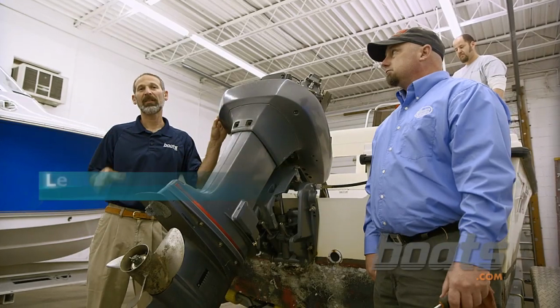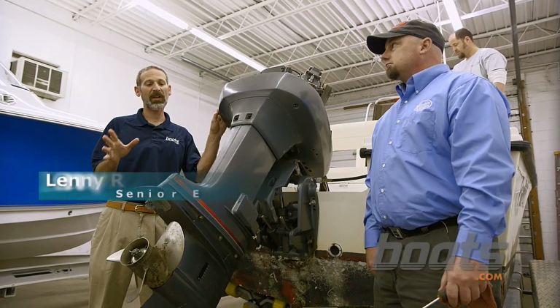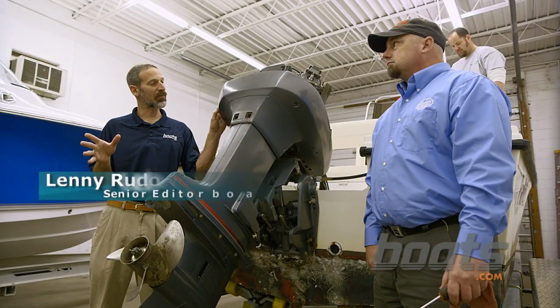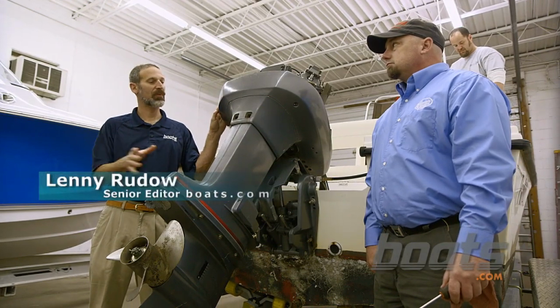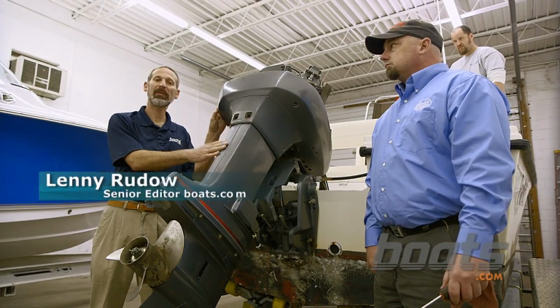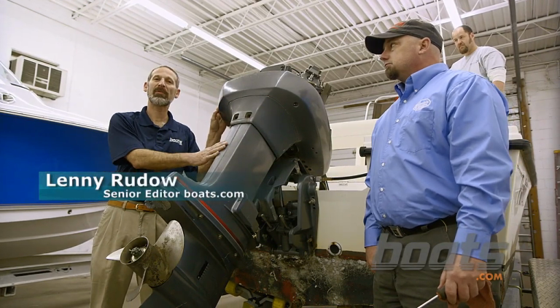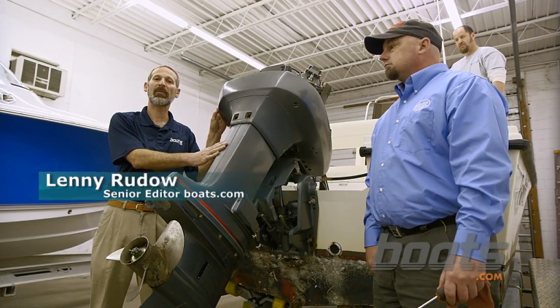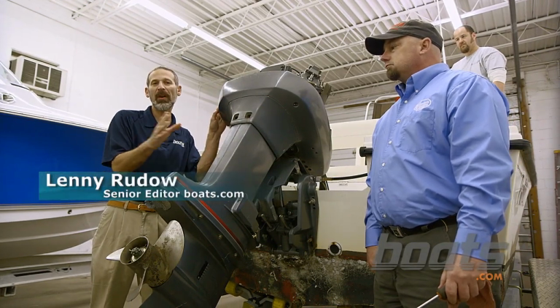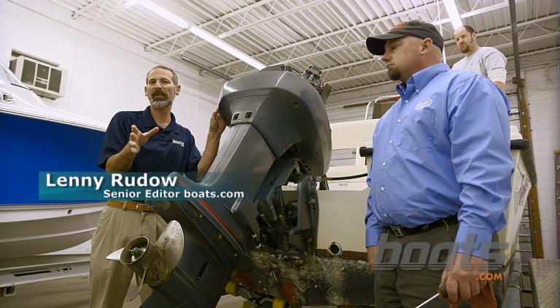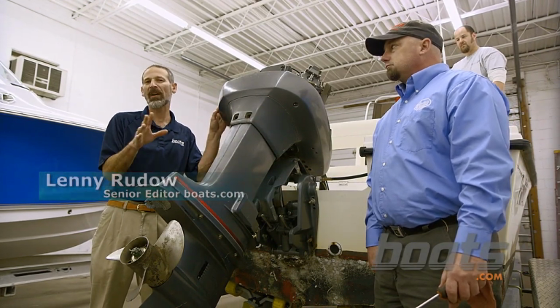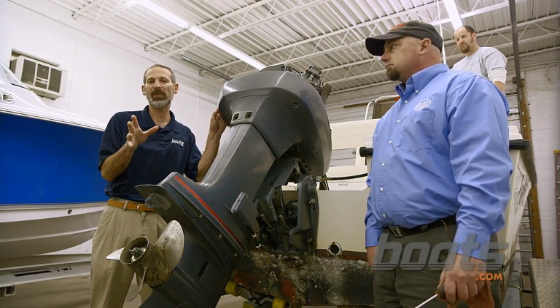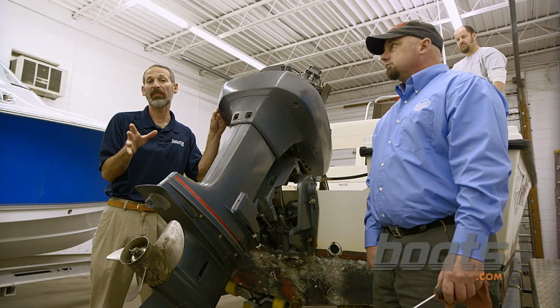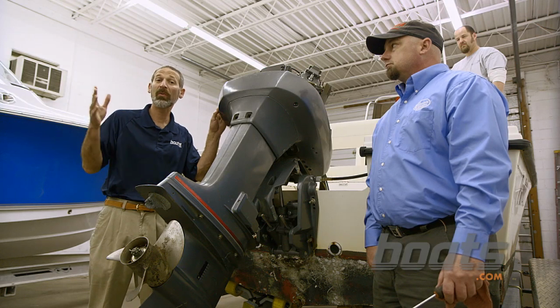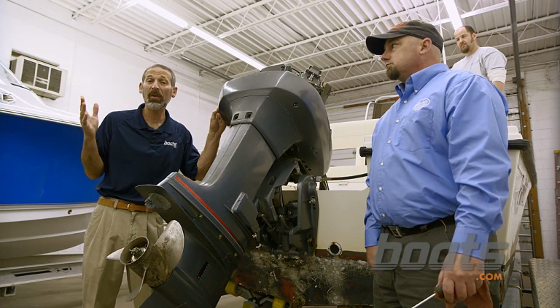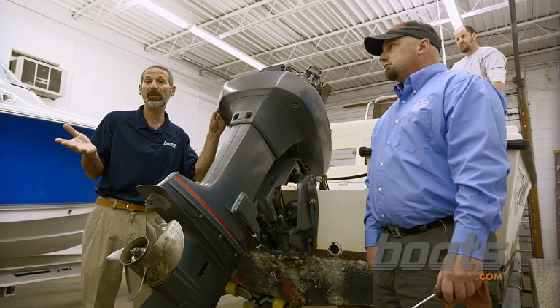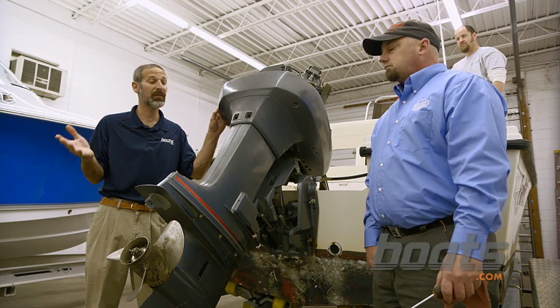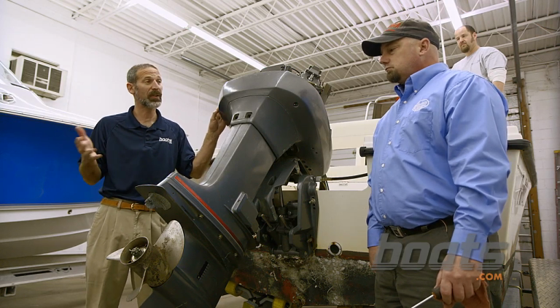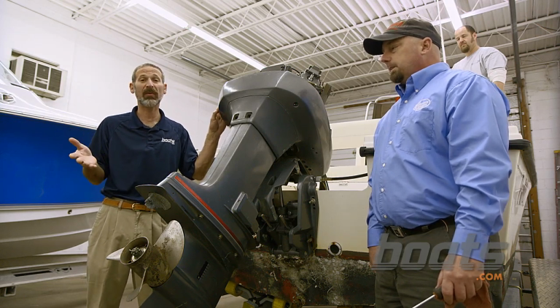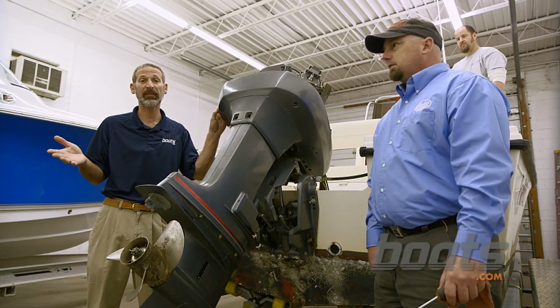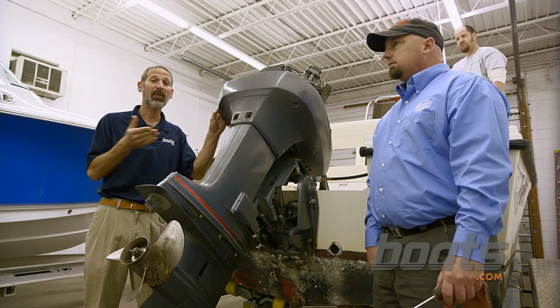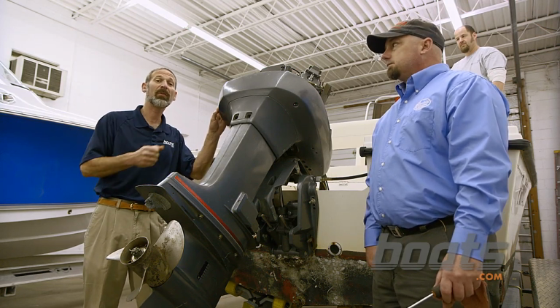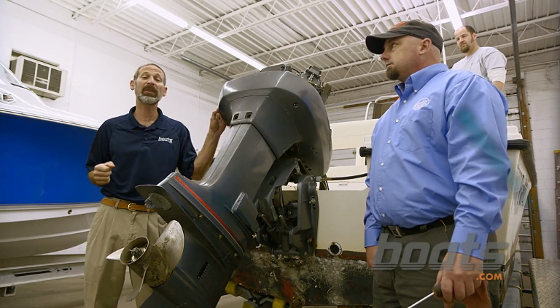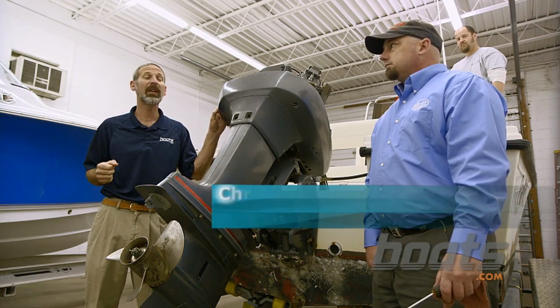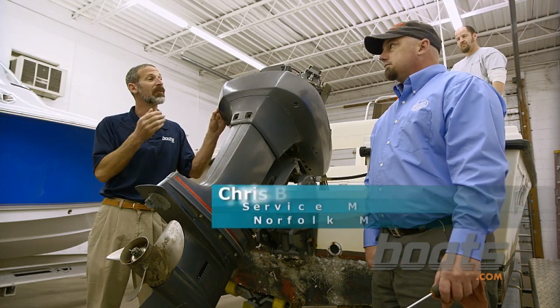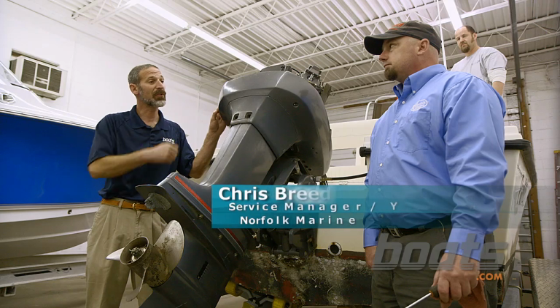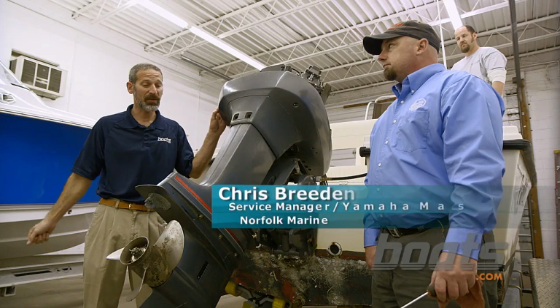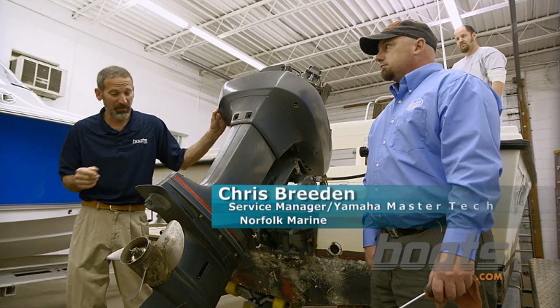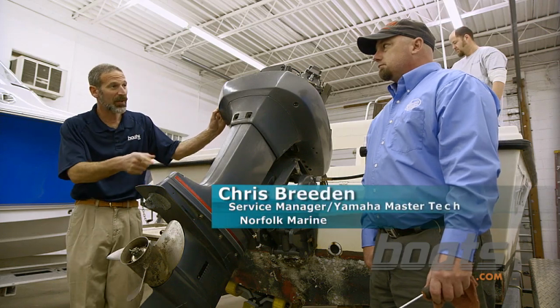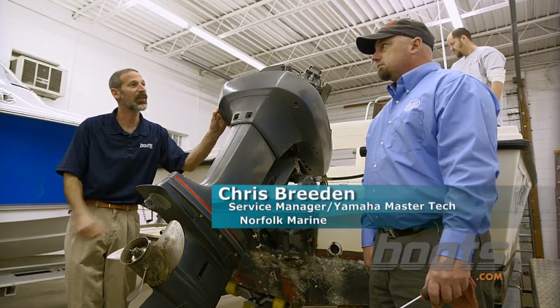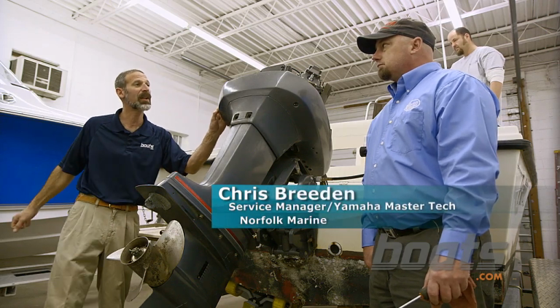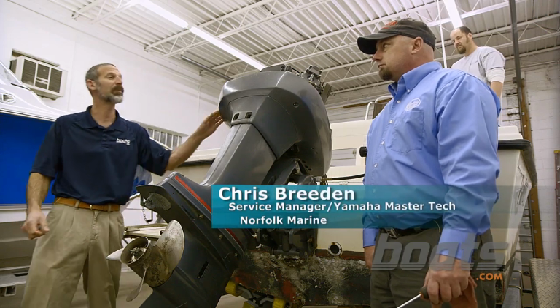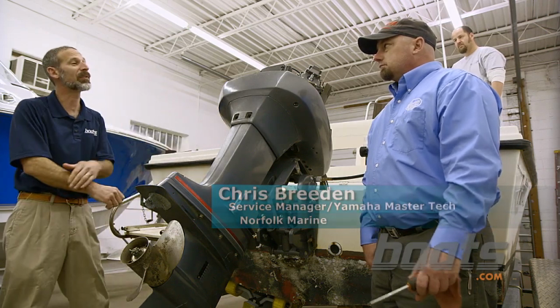The 100-hour service on a modern two-stroke outboard is probably something you're not going to try at home, but you want to know what's going on at the dealership when they do that work. We're here at Norfolk Marine today, and Chris is going to show us step number one of the 100-hour maintenance interval.